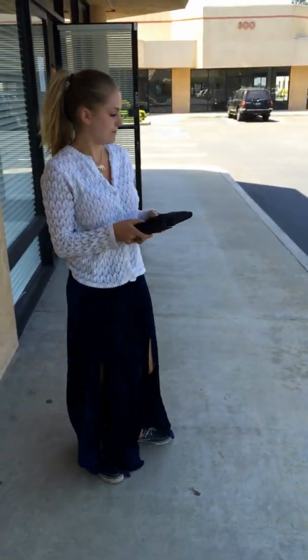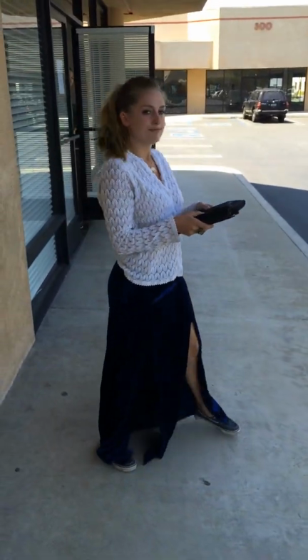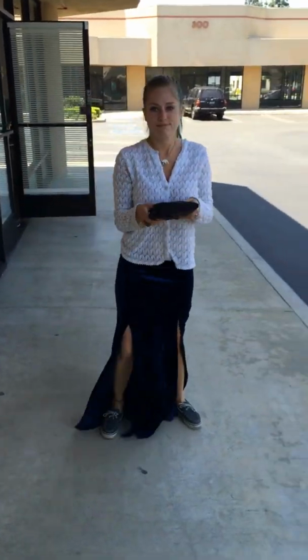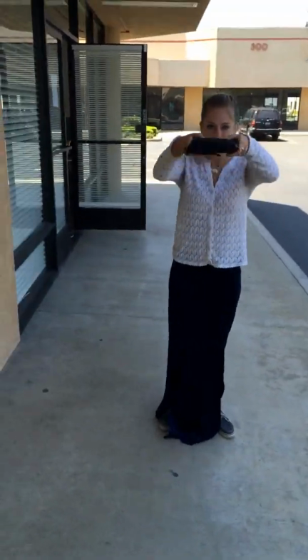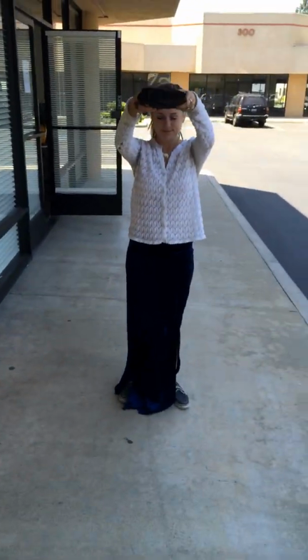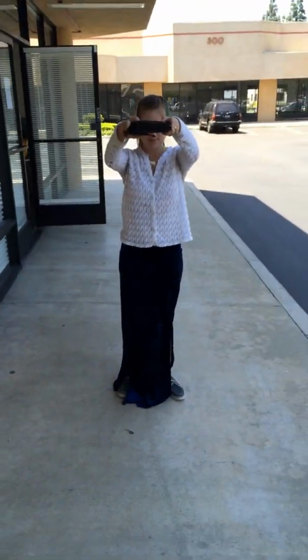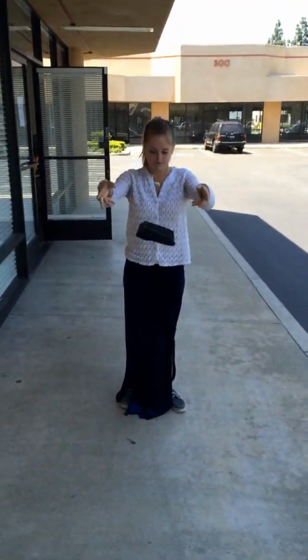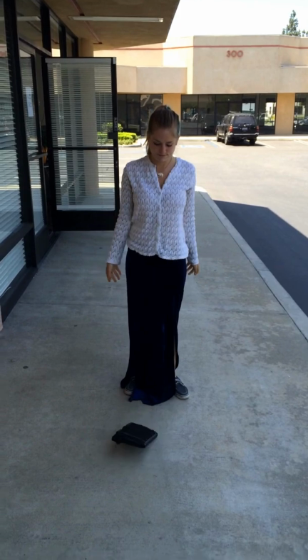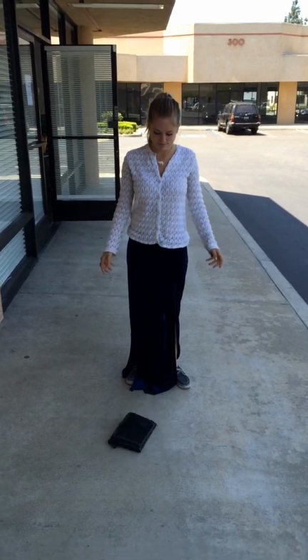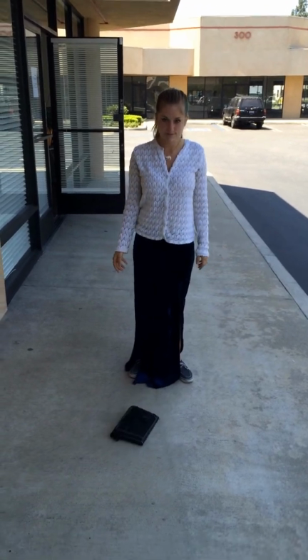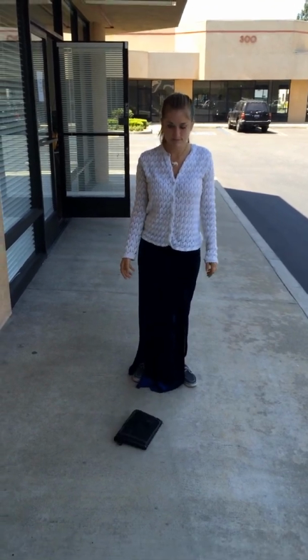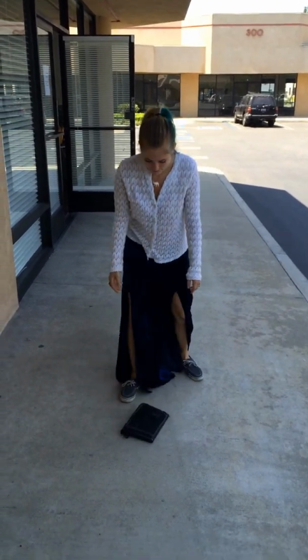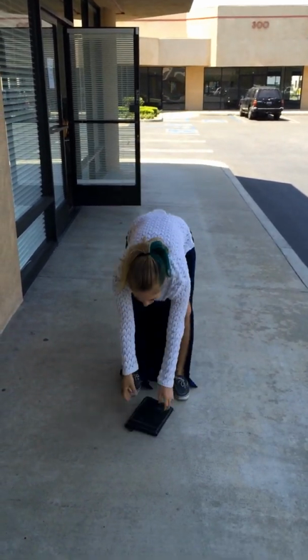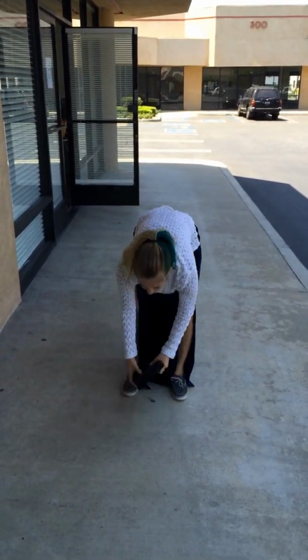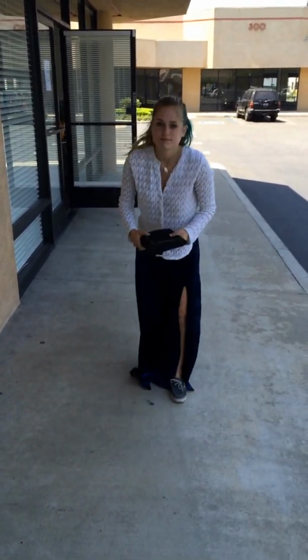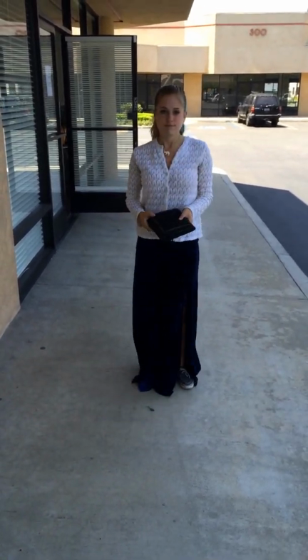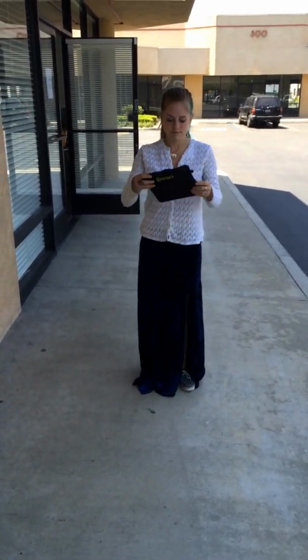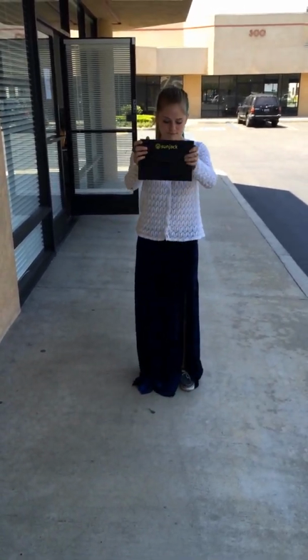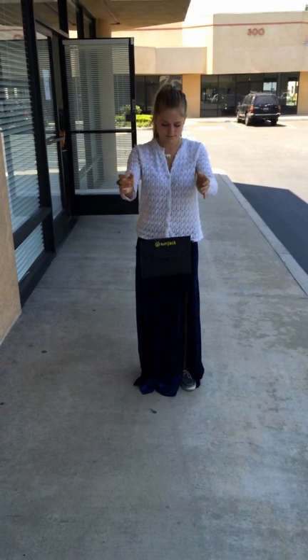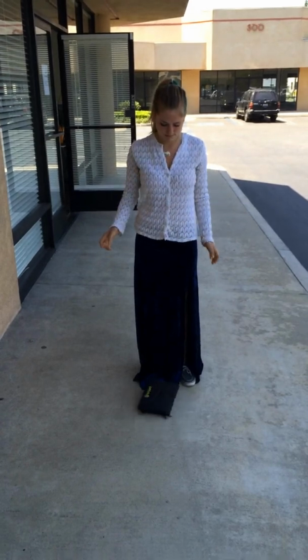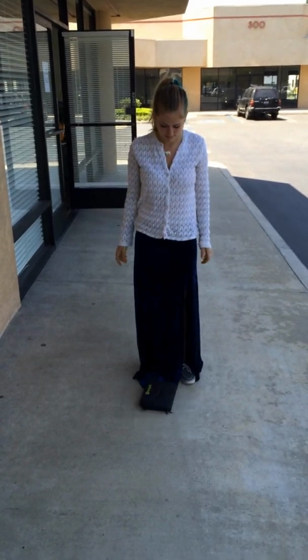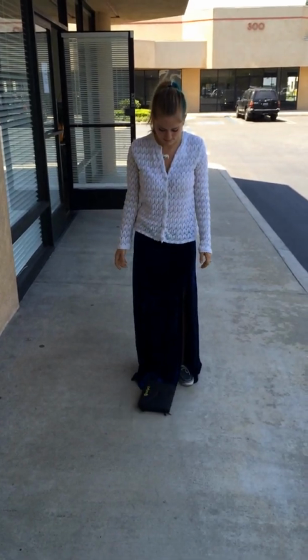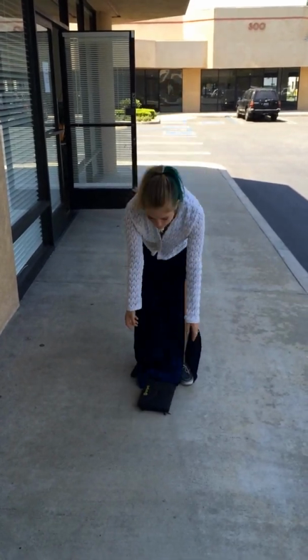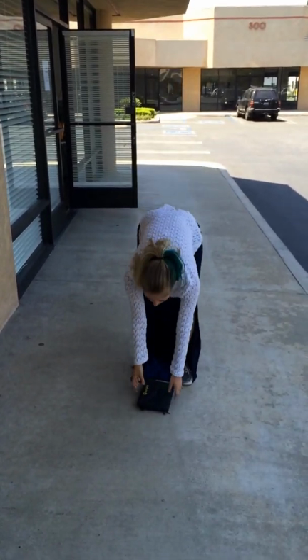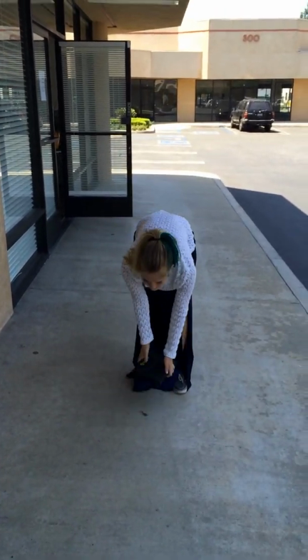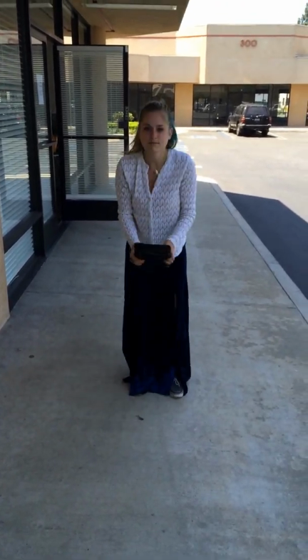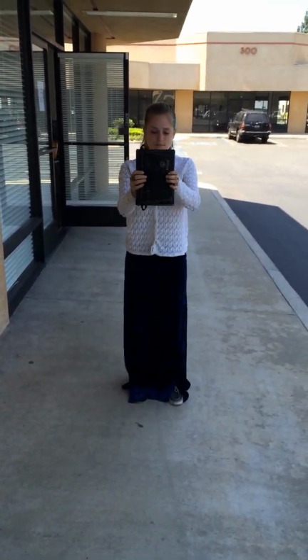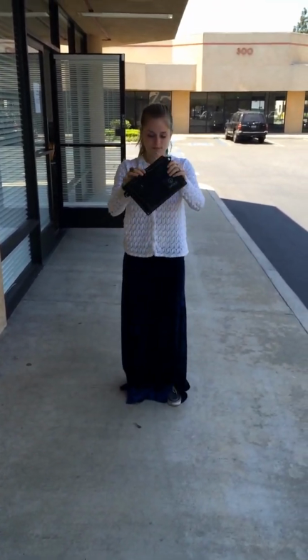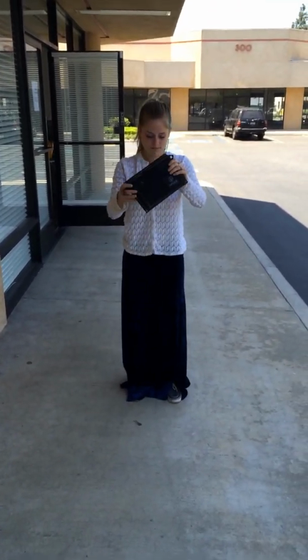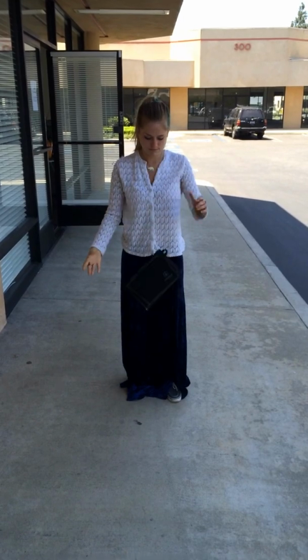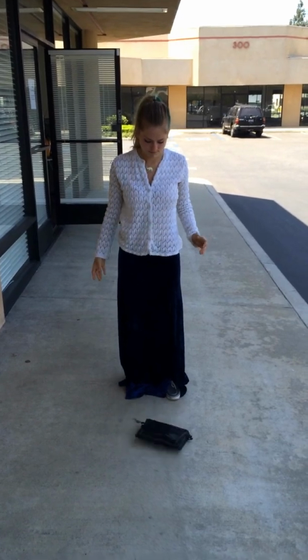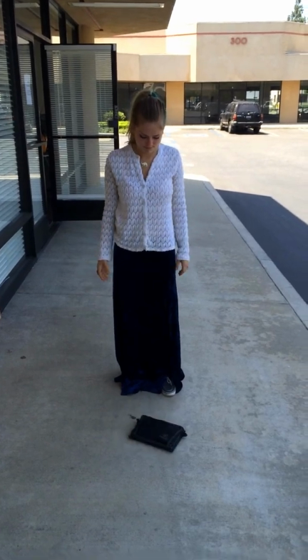Go ahead and just casually, go for it. Drop, no problem. Let's try a drop on its edge. Great. And give it a drop on its corner. Great.